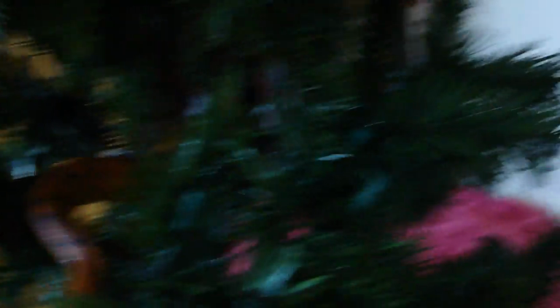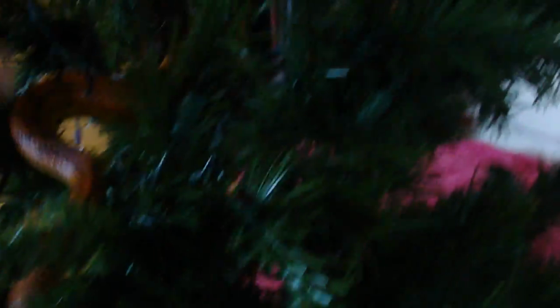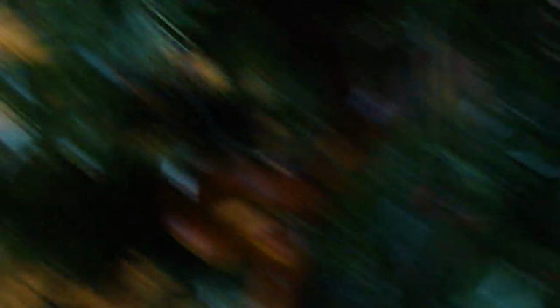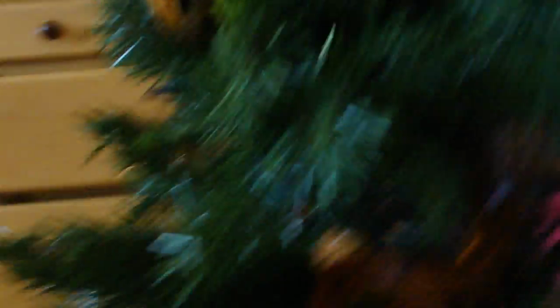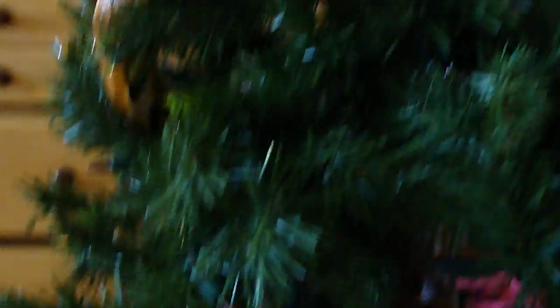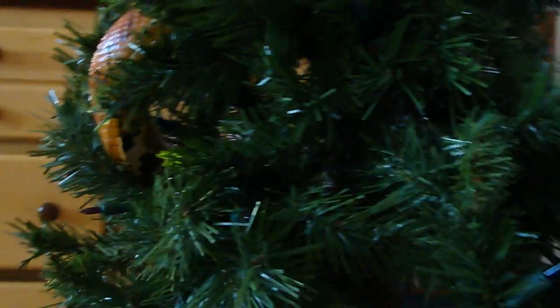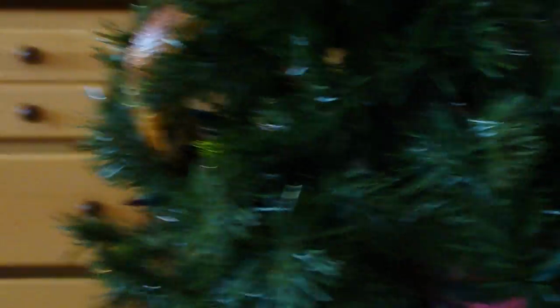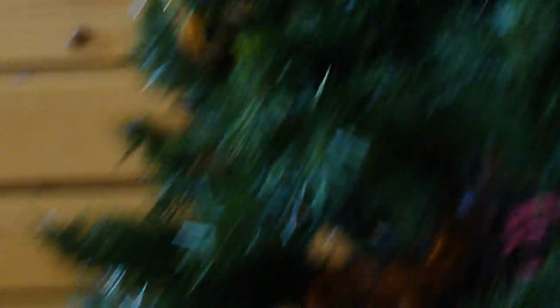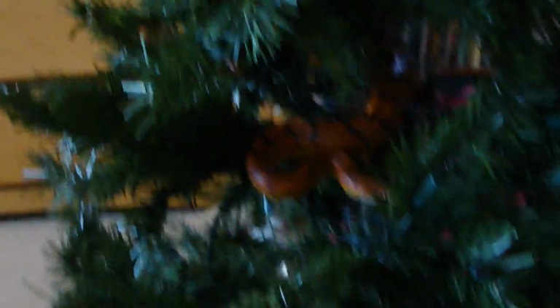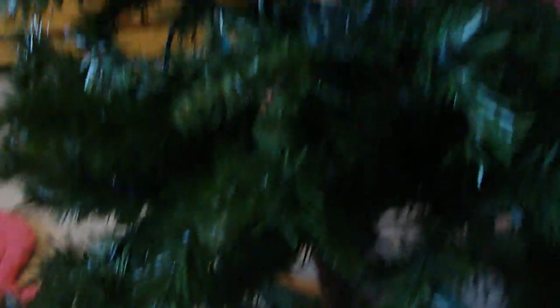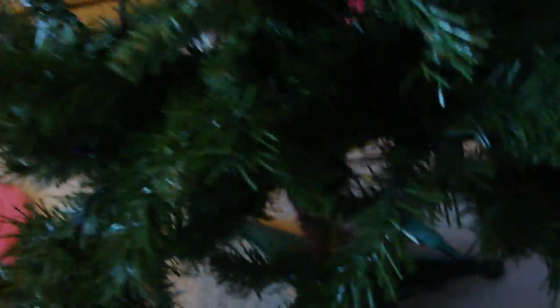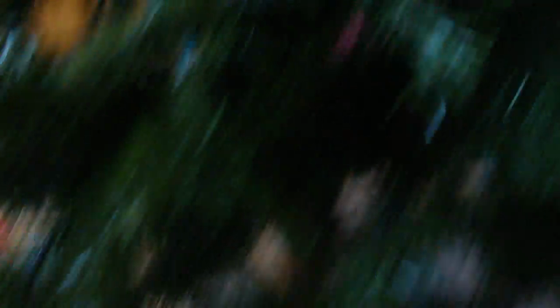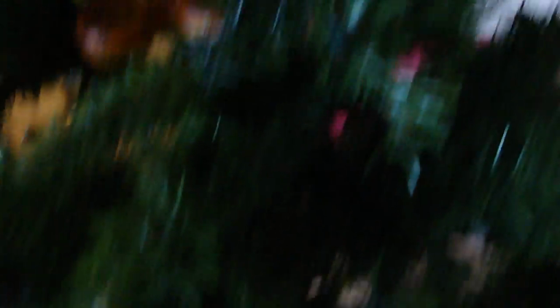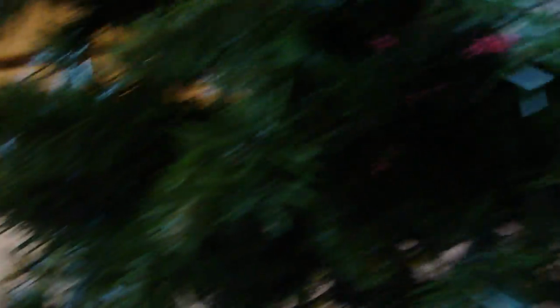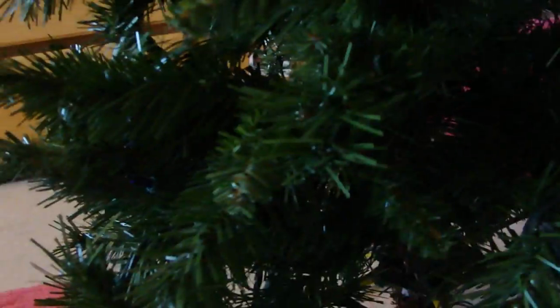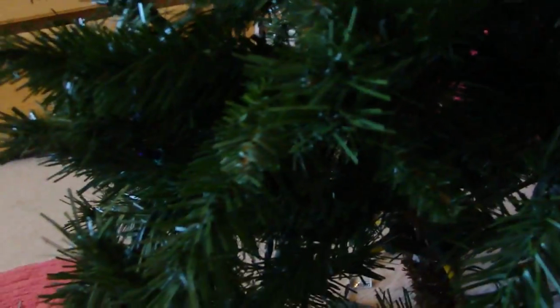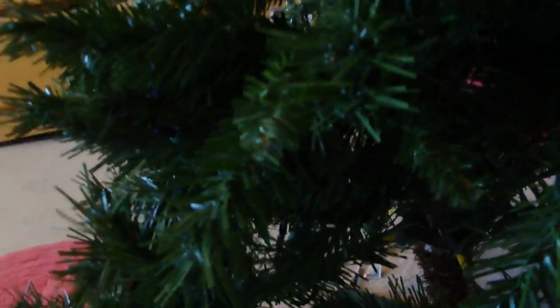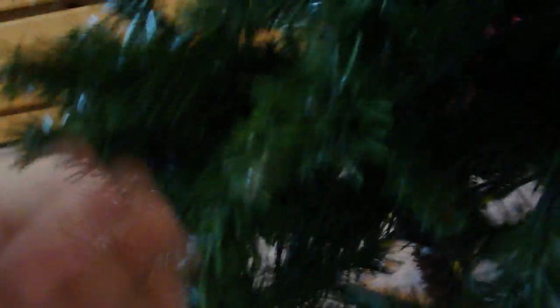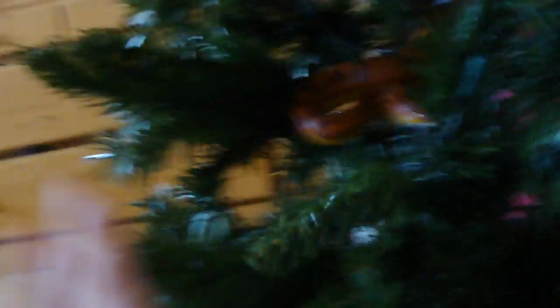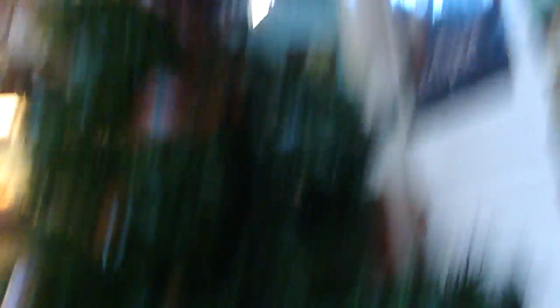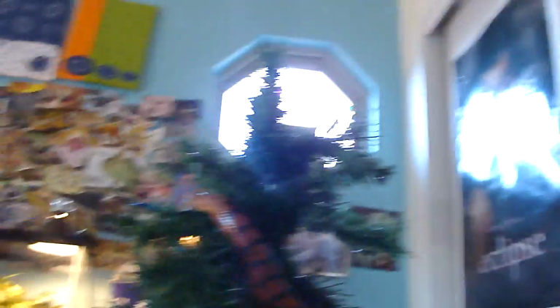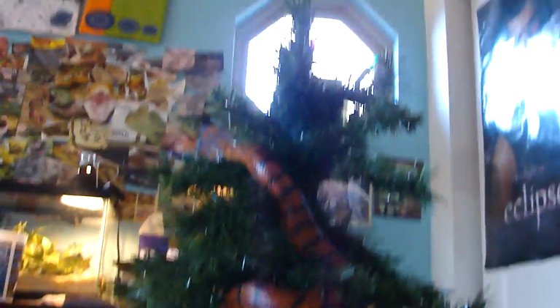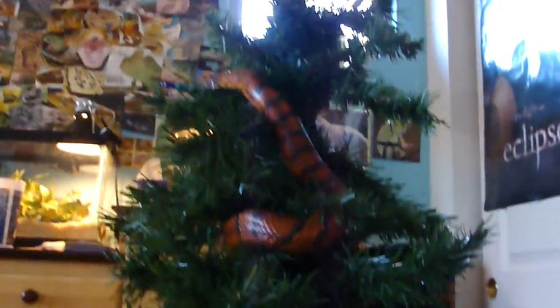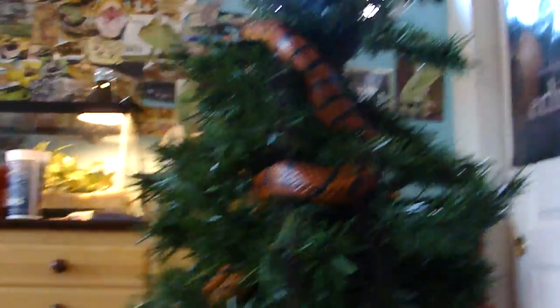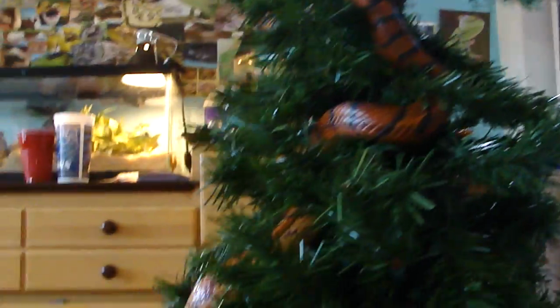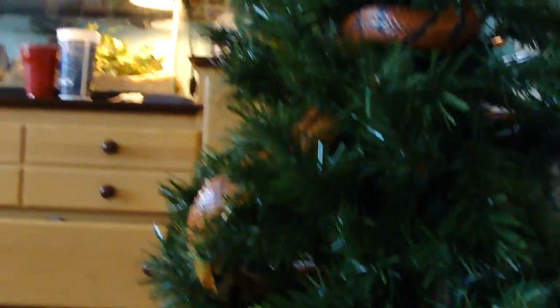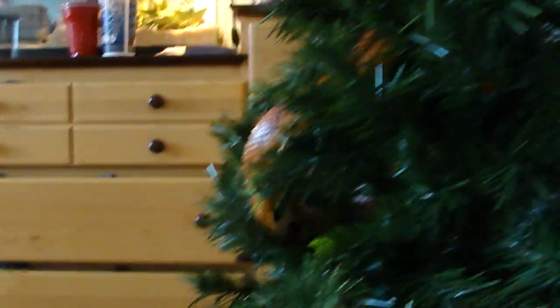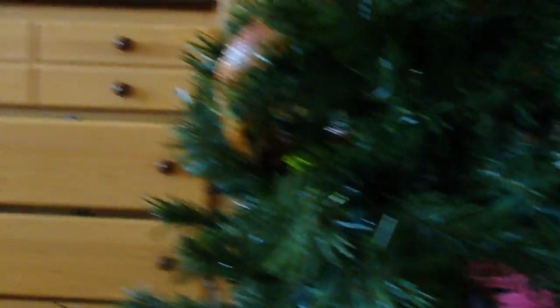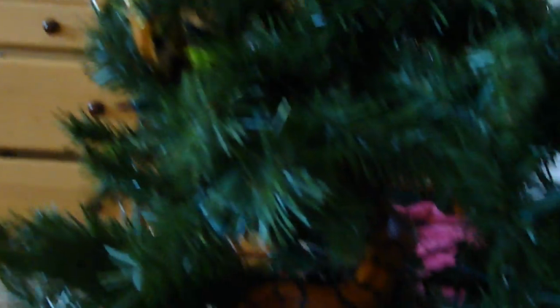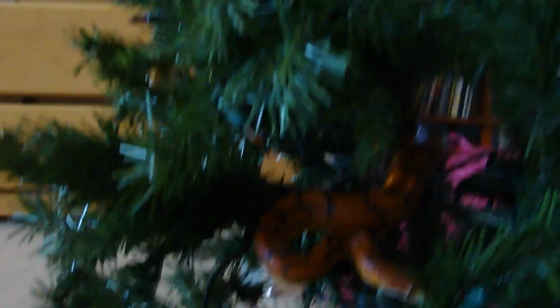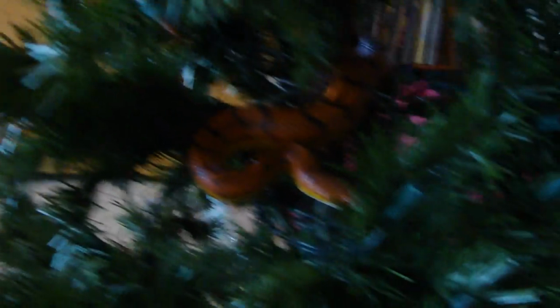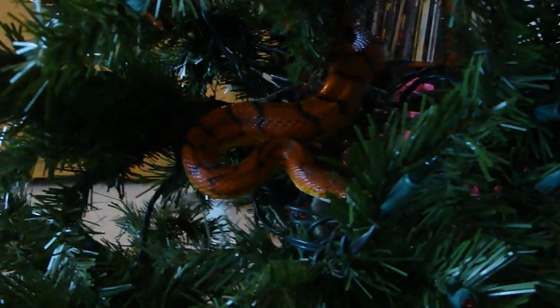I took all my ornaments off, which is not a big deal because I hardly have any. And I just put him on here — I put him at the top, and then he started coming down. And now he's right there.